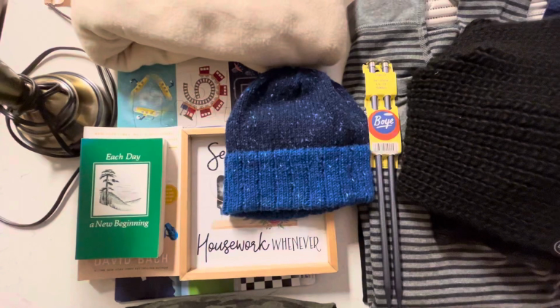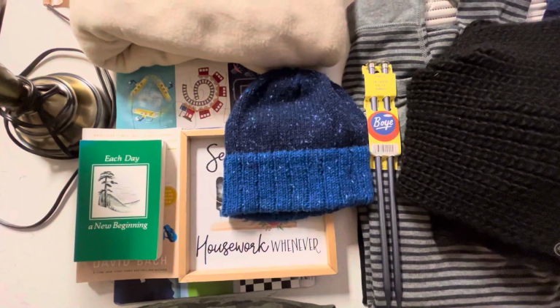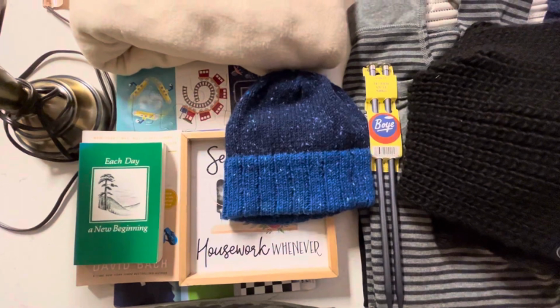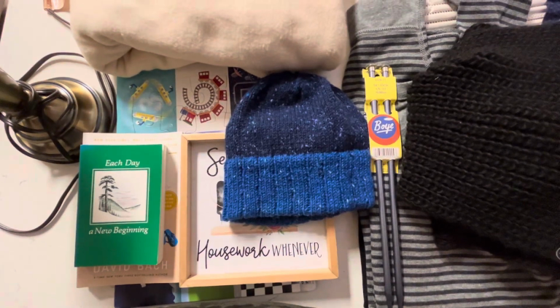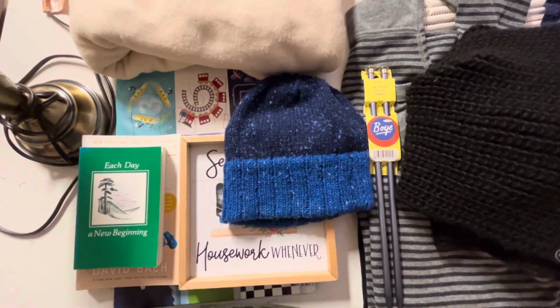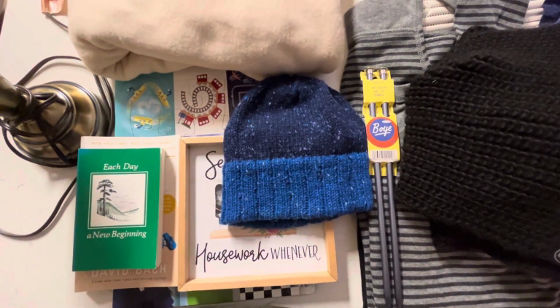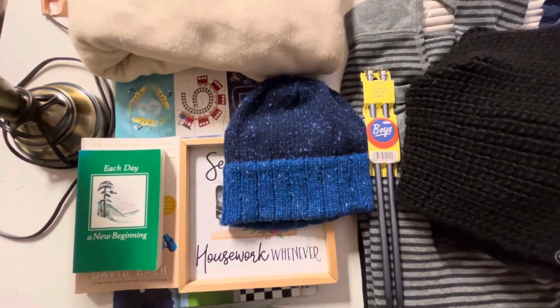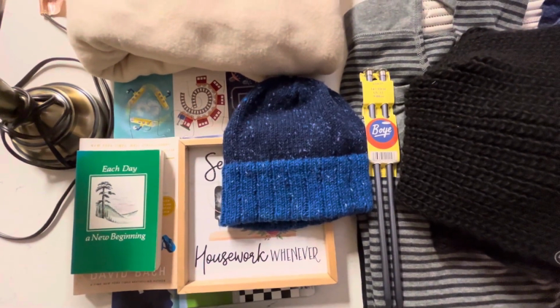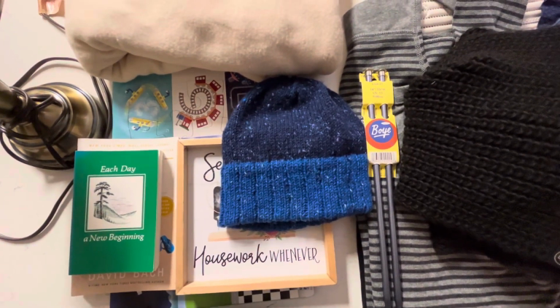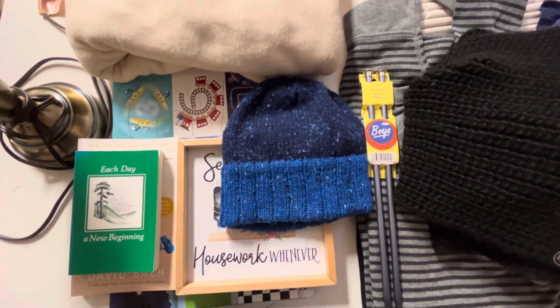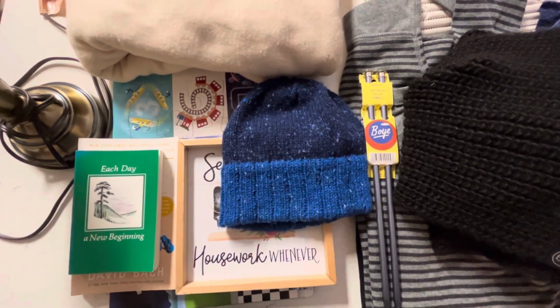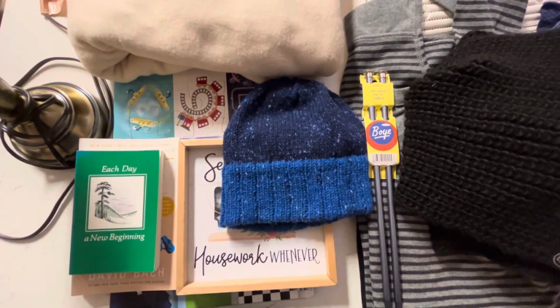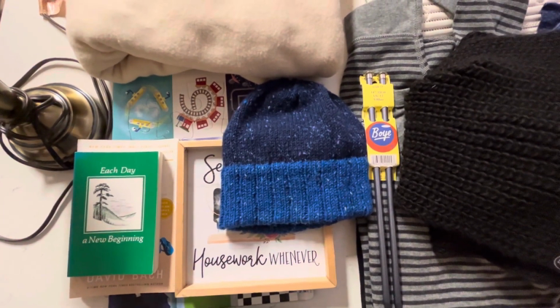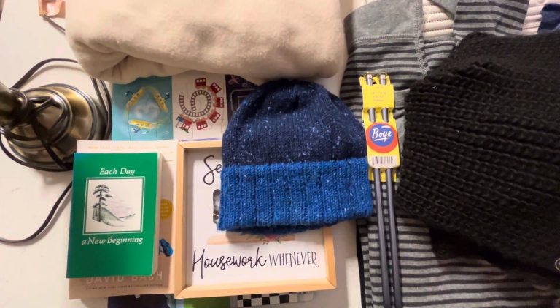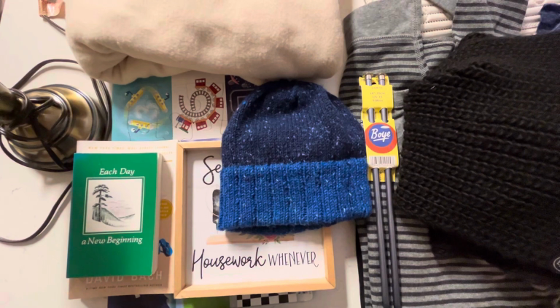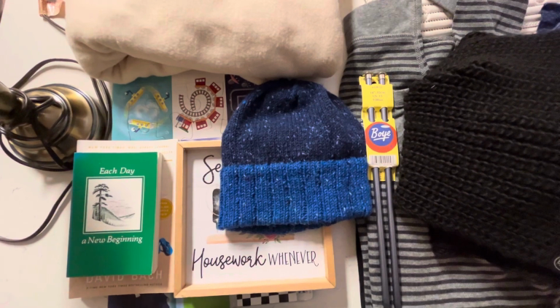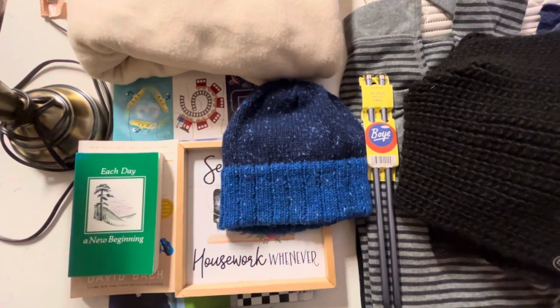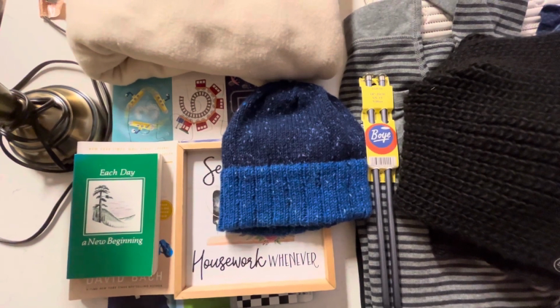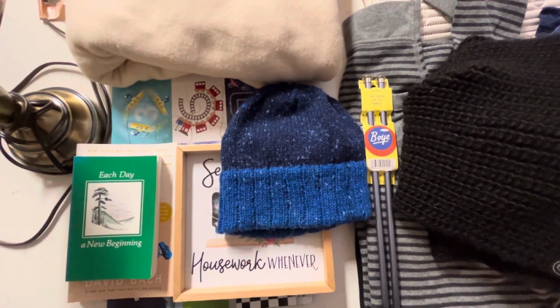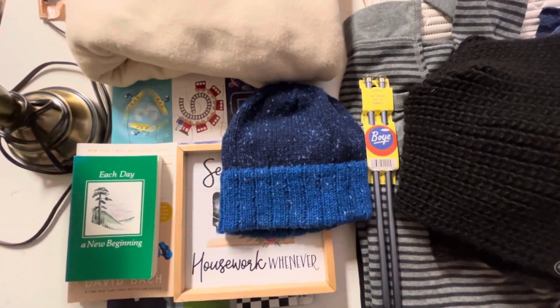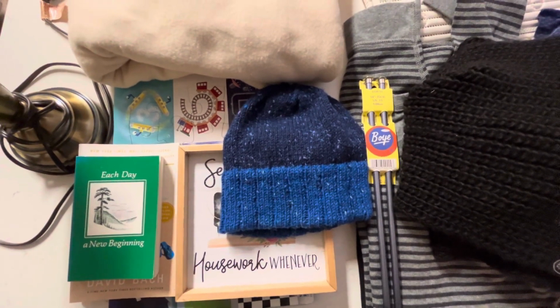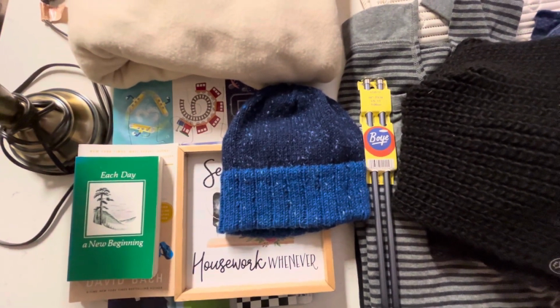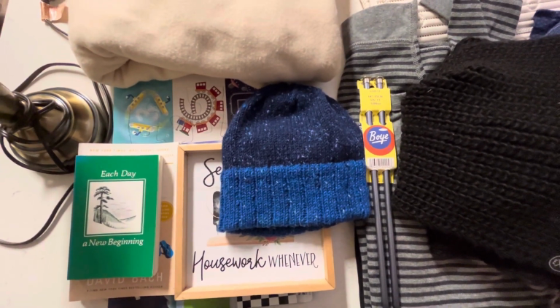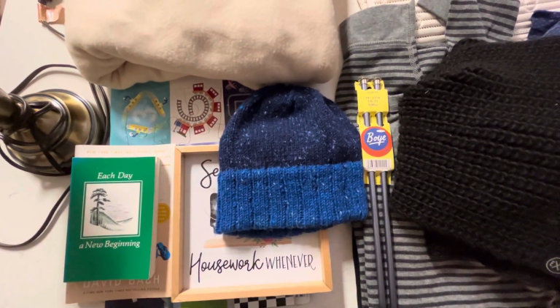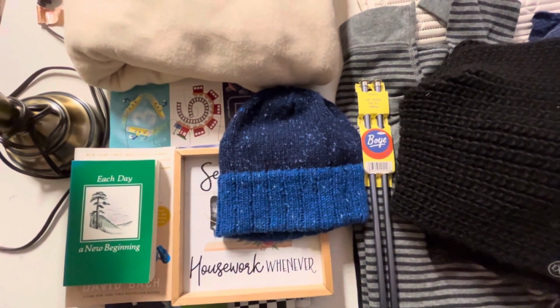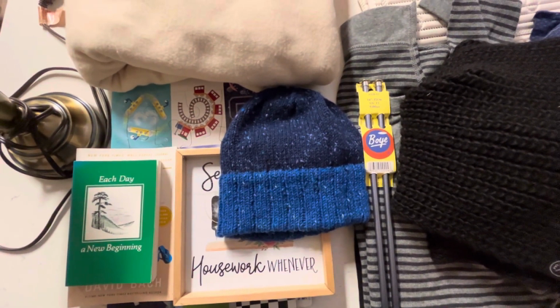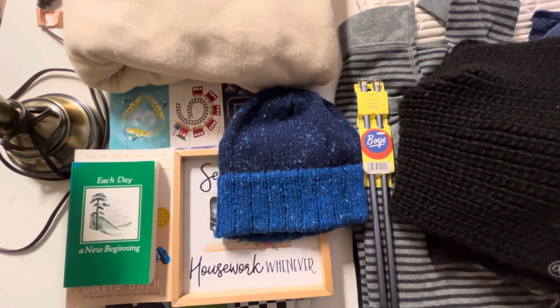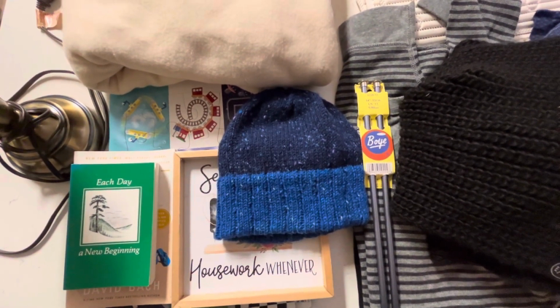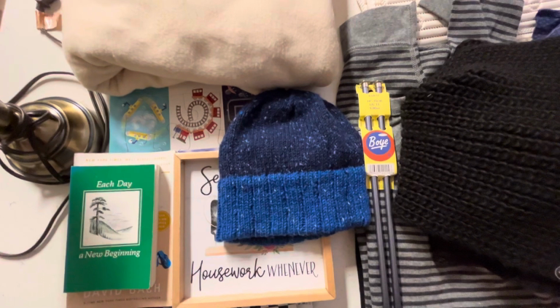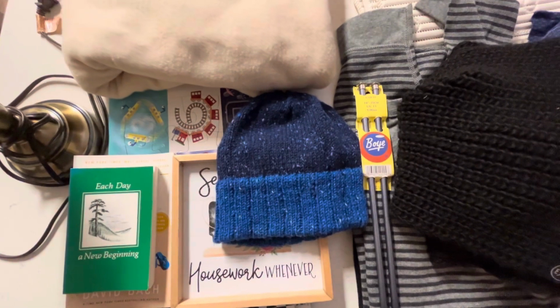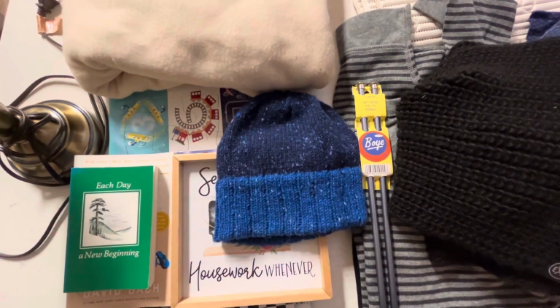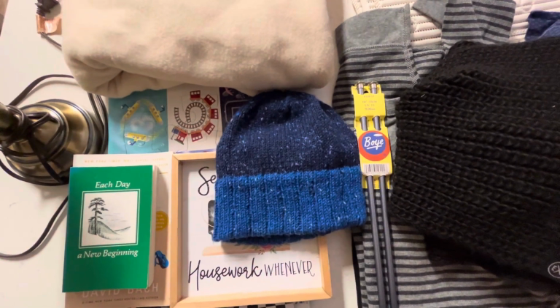Hi everyone, hope you're well. Just wanted to do a little clip about my adventure at the Goodwill Bins today.